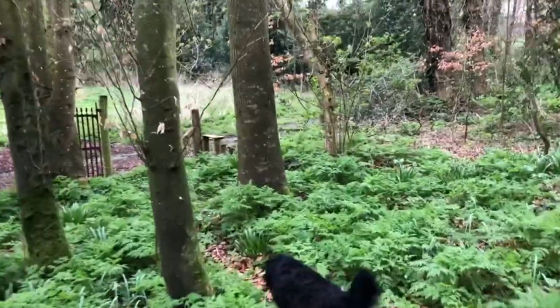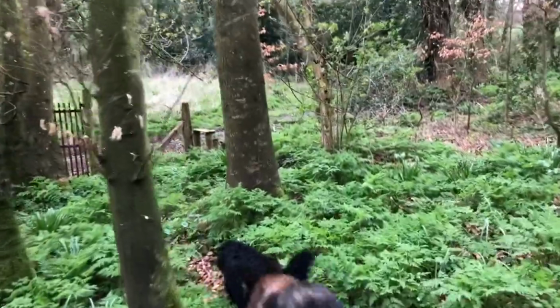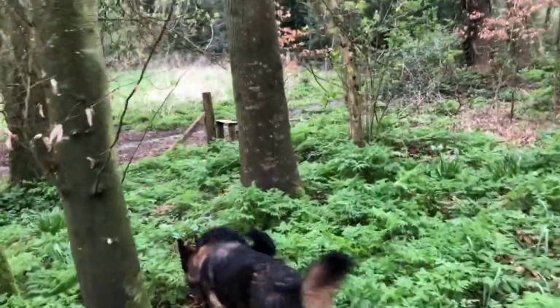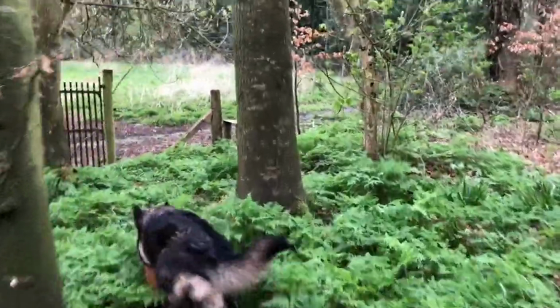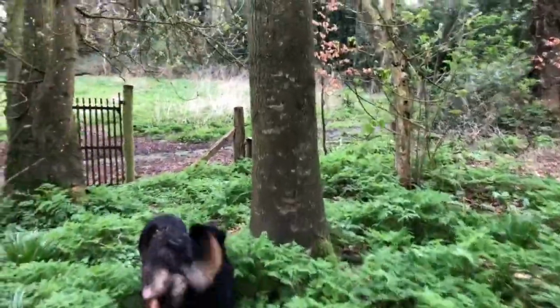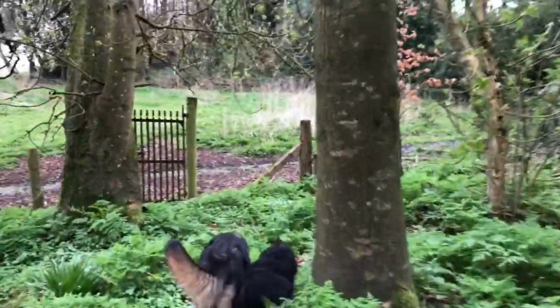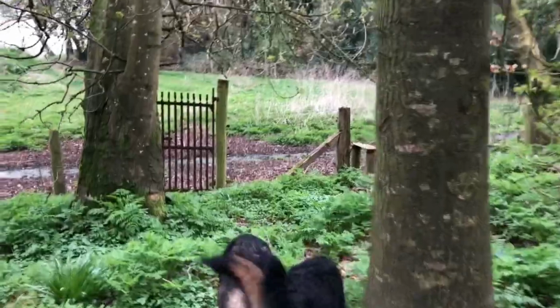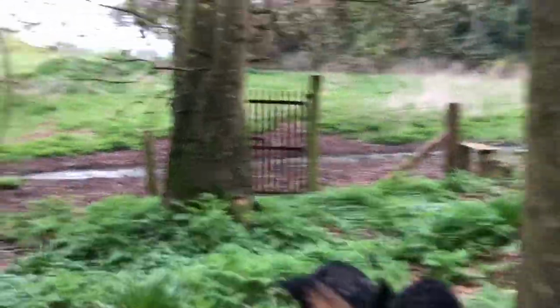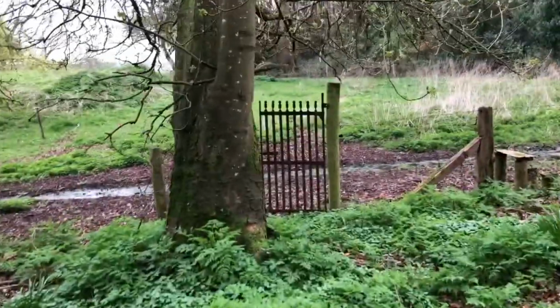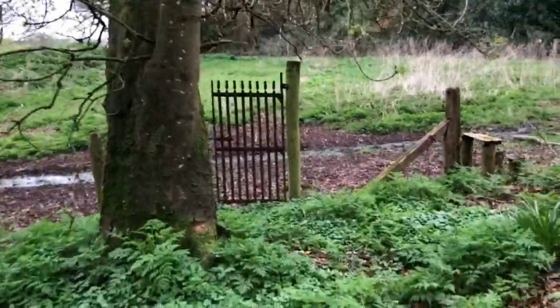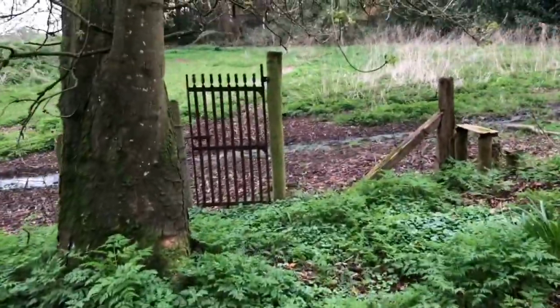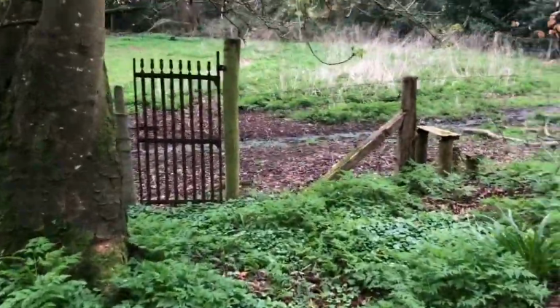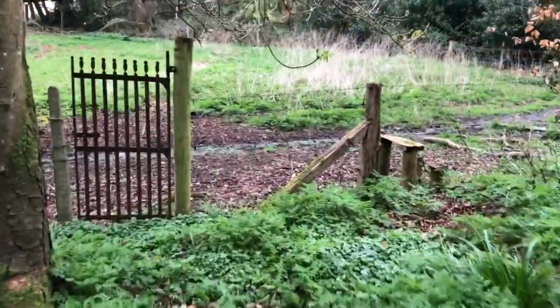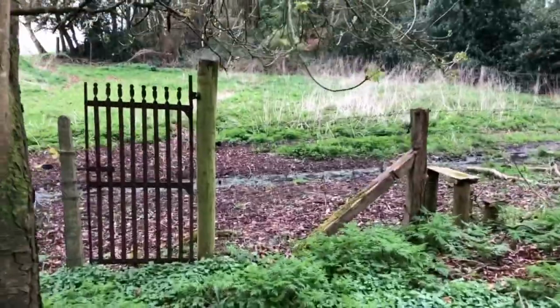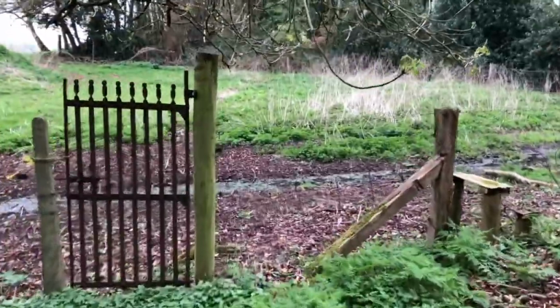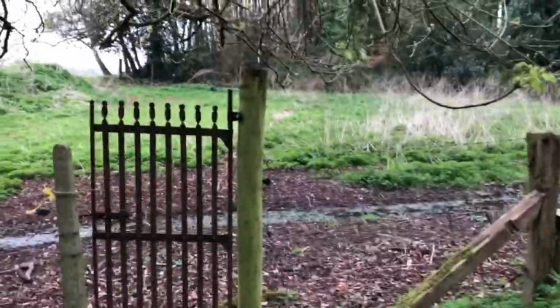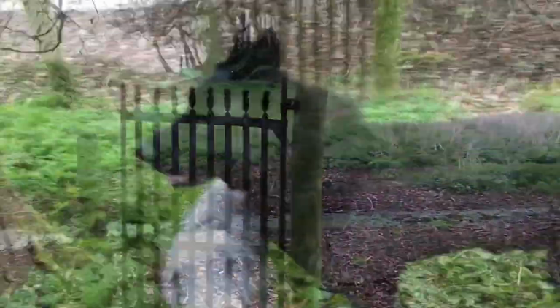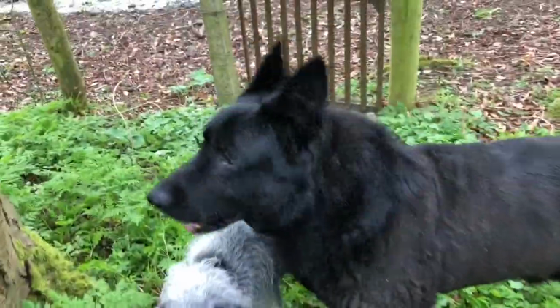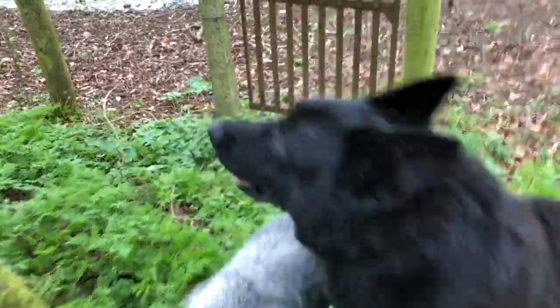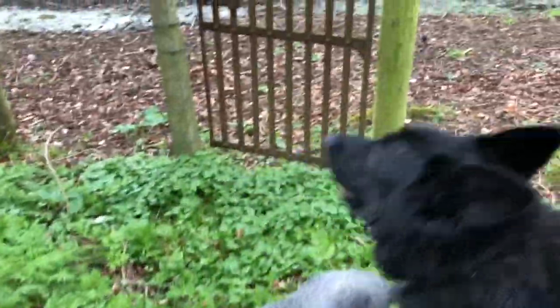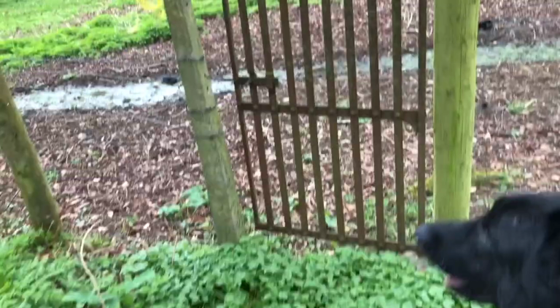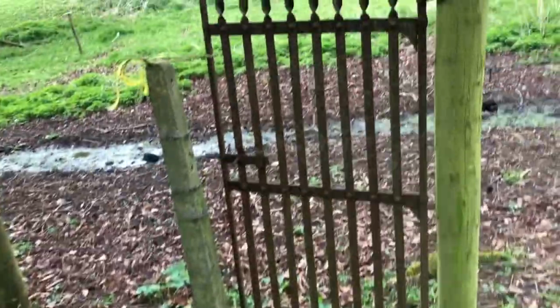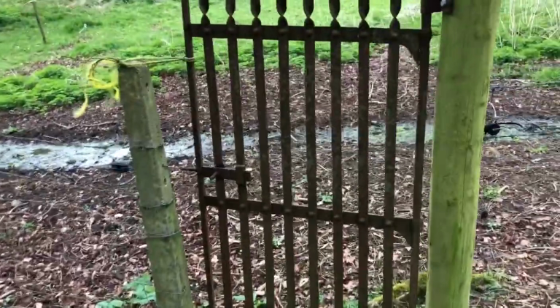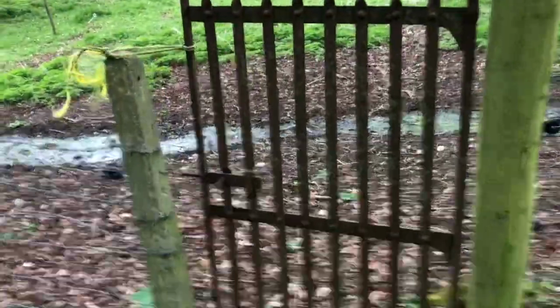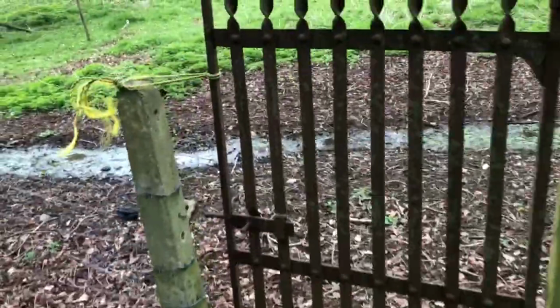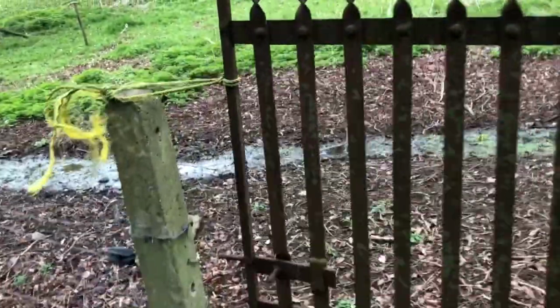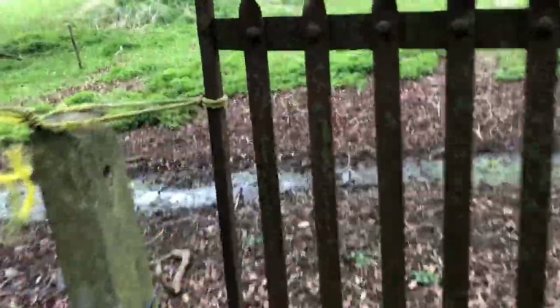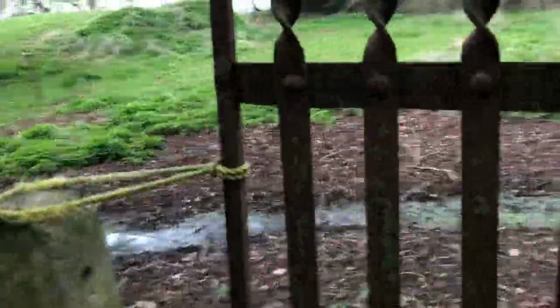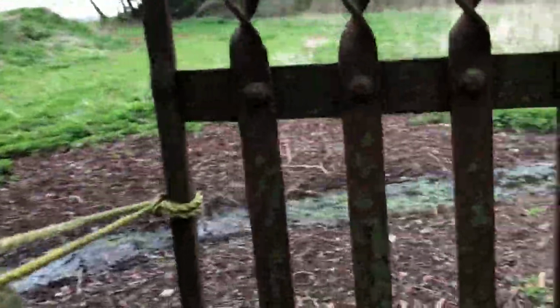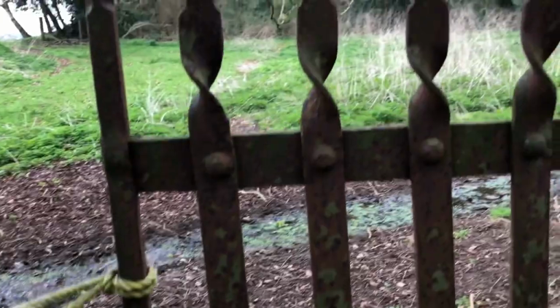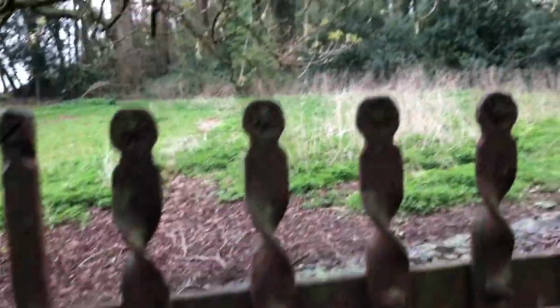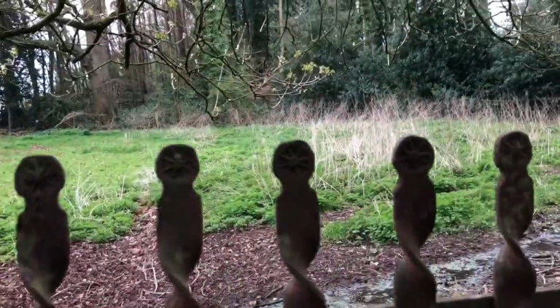To the big nettle patch to harvest some nettles. Through the gate to the wild vegetable patch.